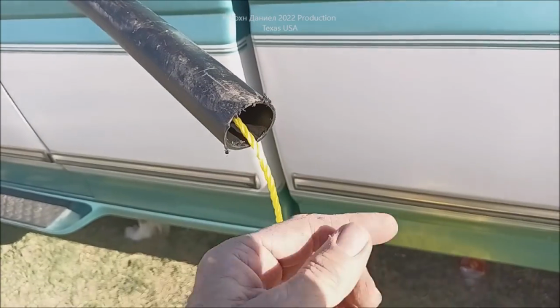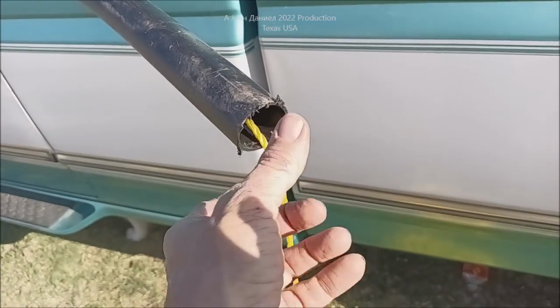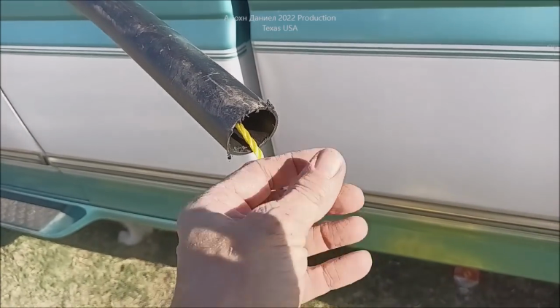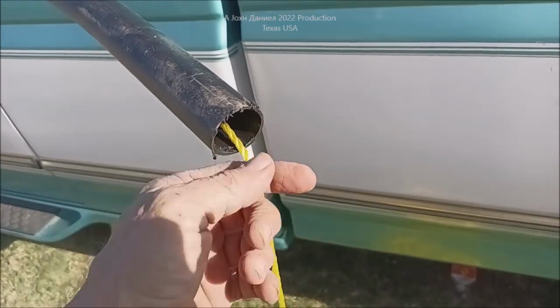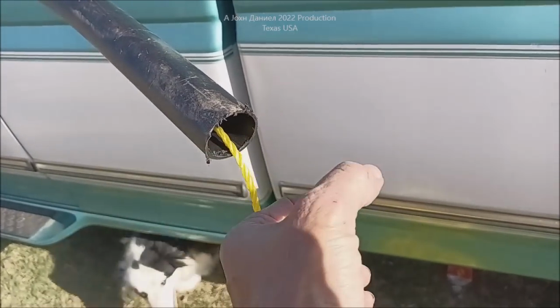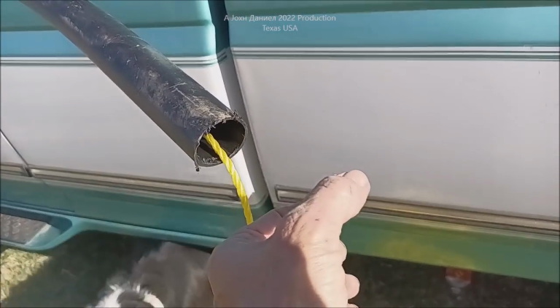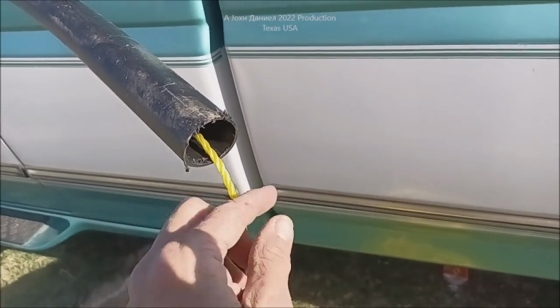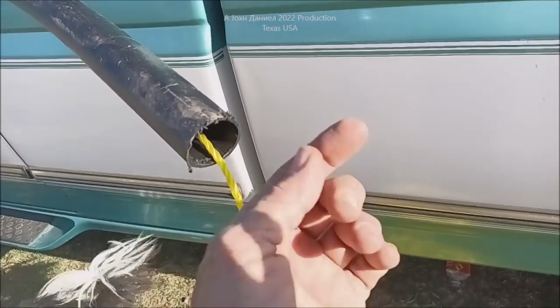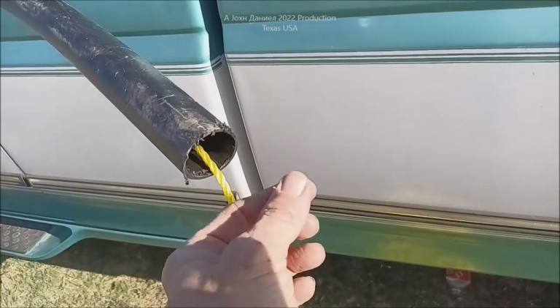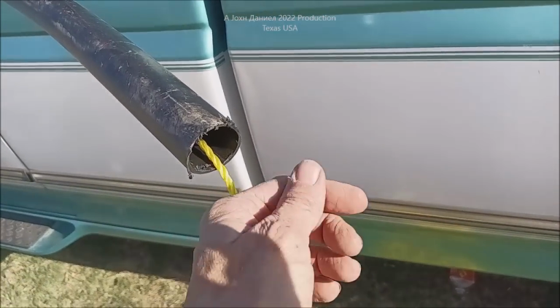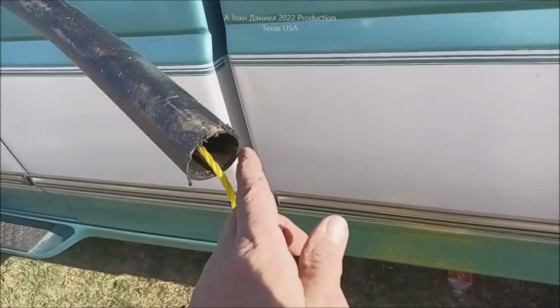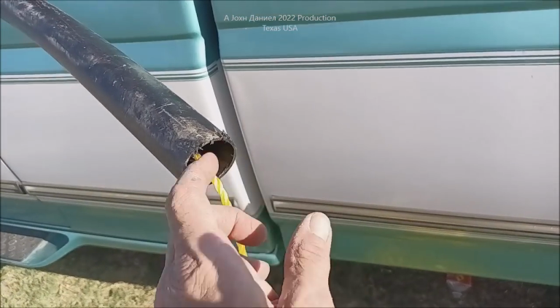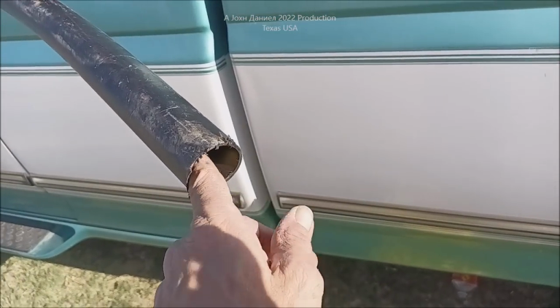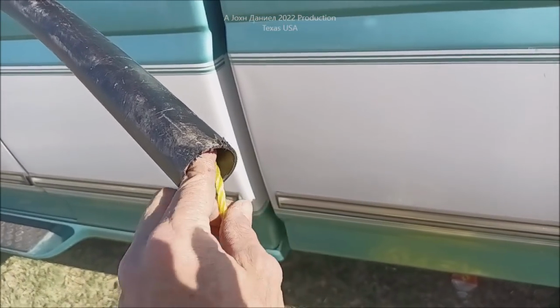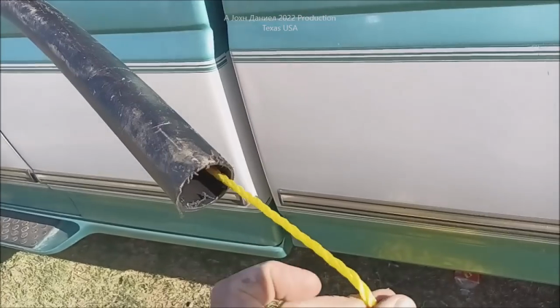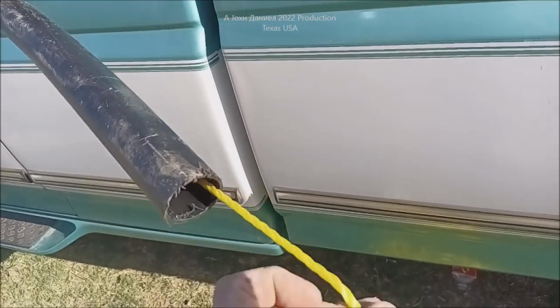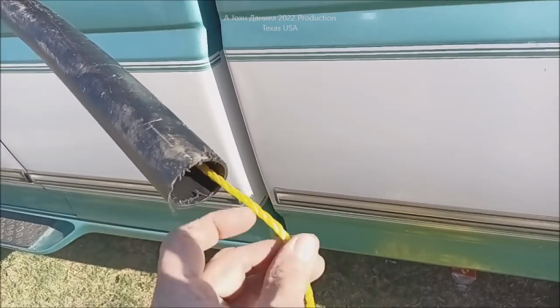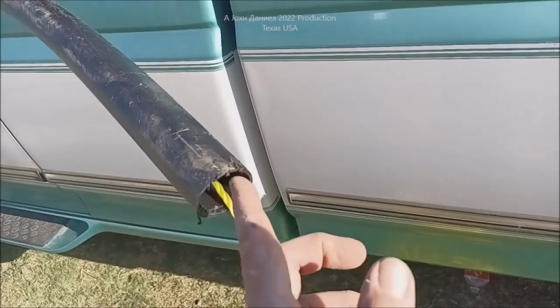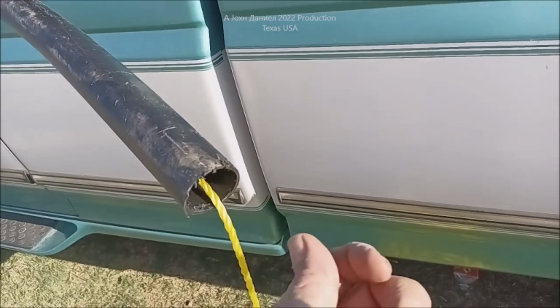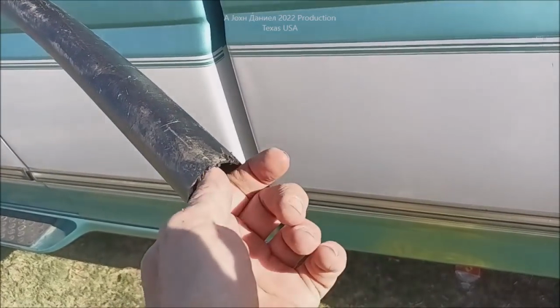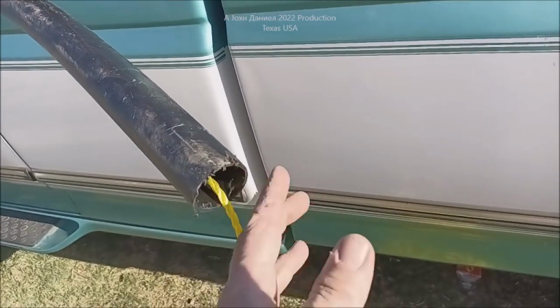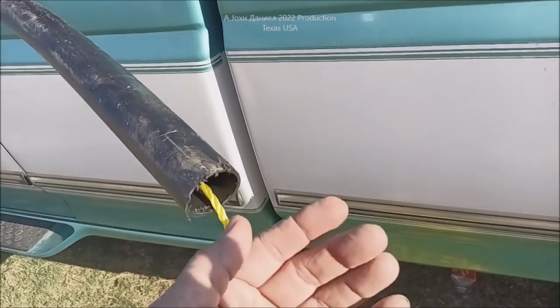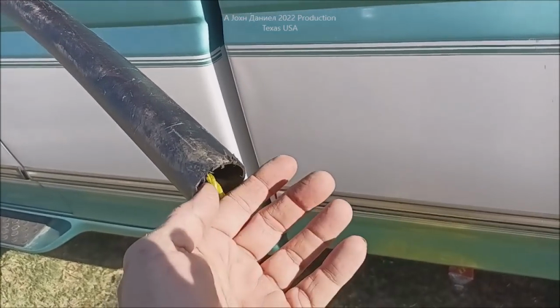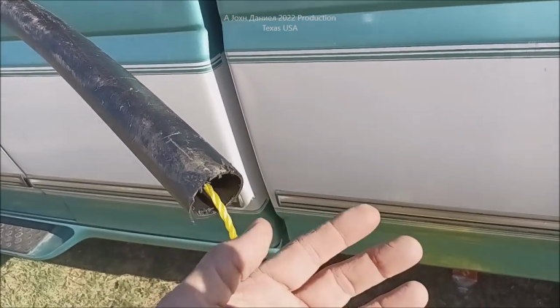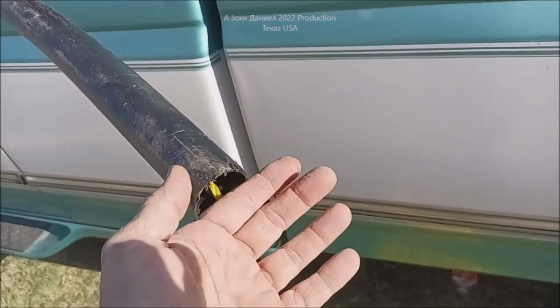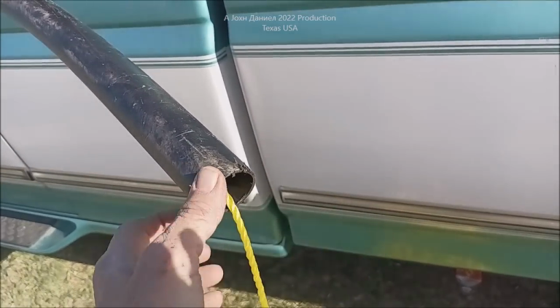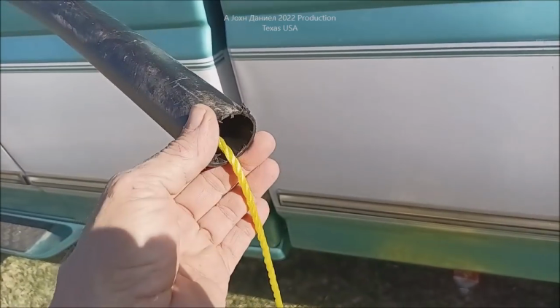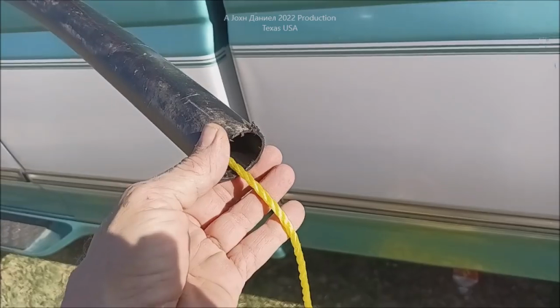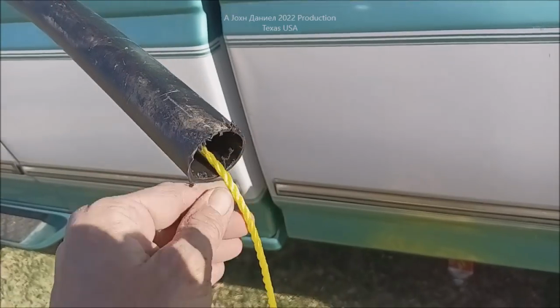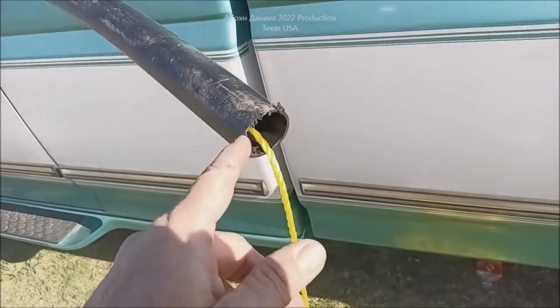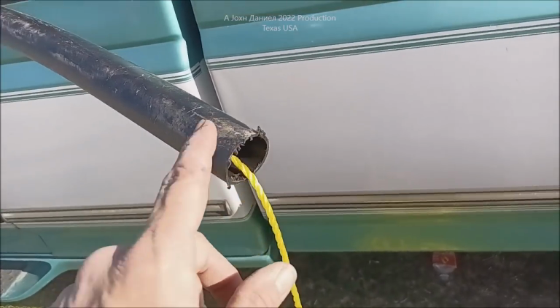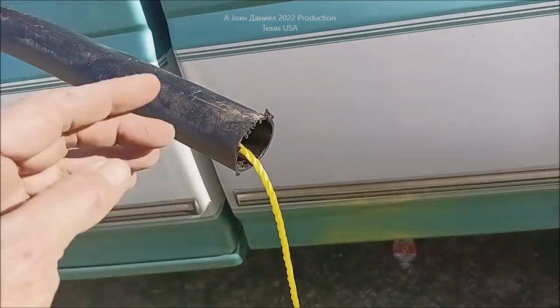When it comes out the other end, you tie it by drilling a hole in your PEX pipe and threading it through. Then you have one person pull on this end while the other person pushes your pipe — or wire, or whatever you want to go through — on the other end.